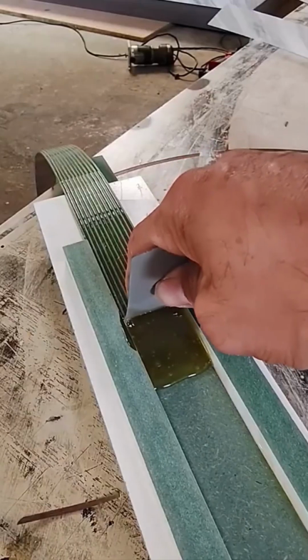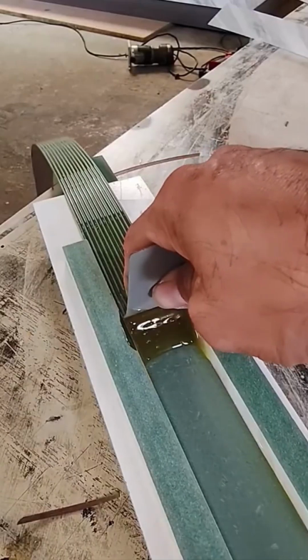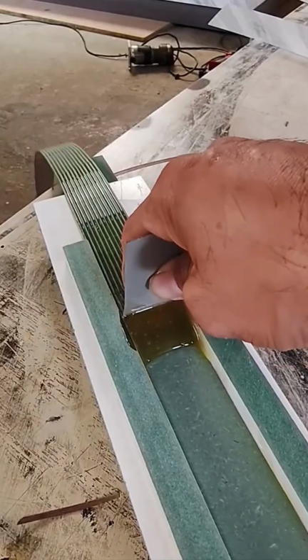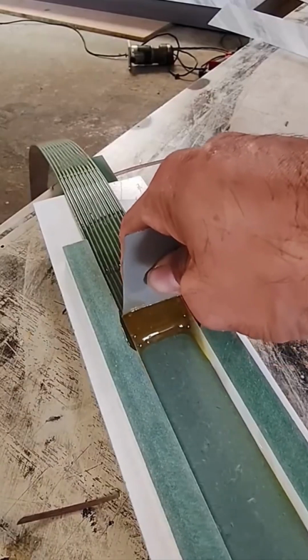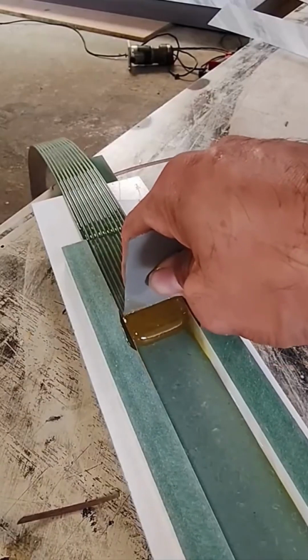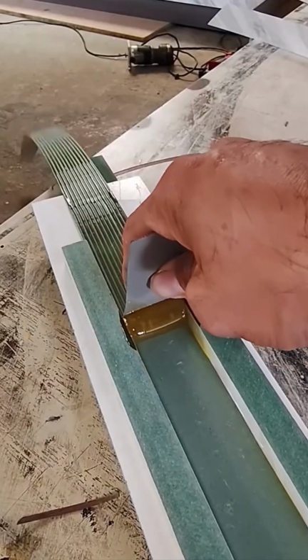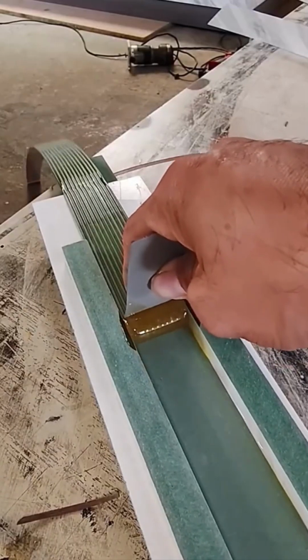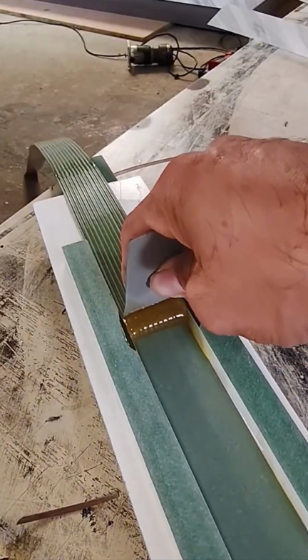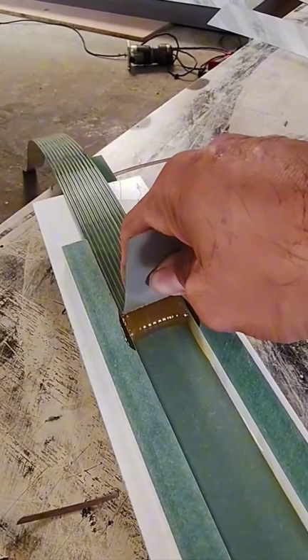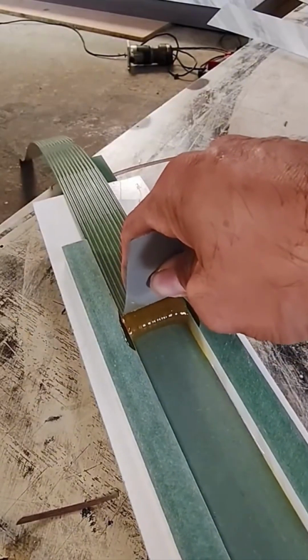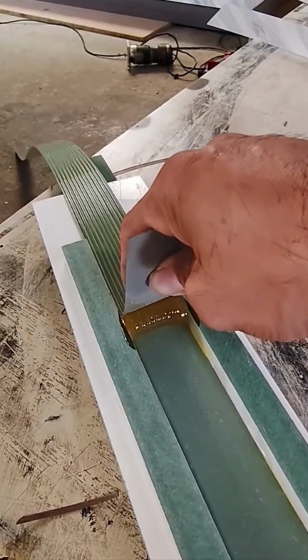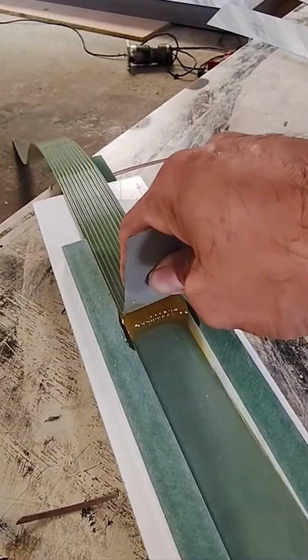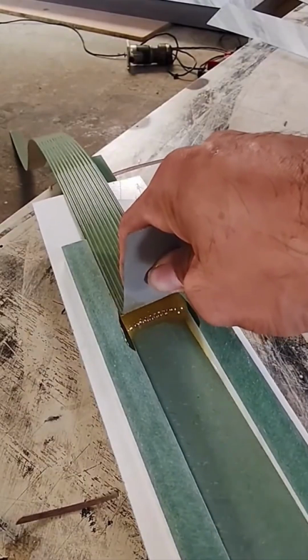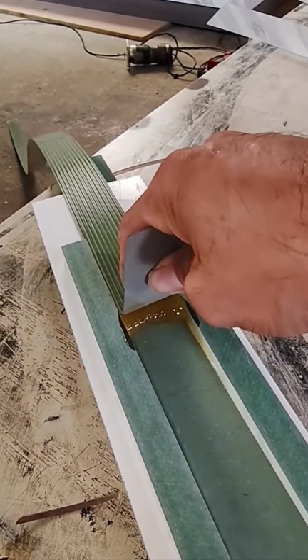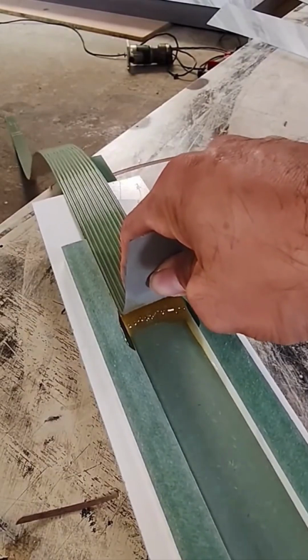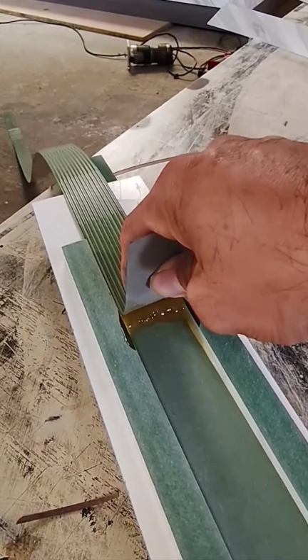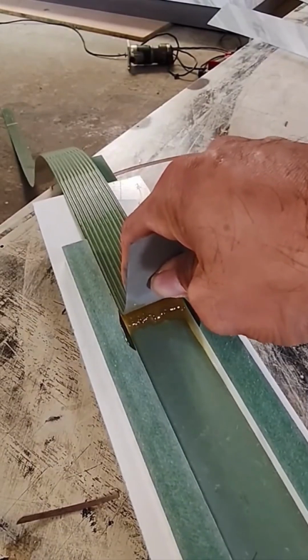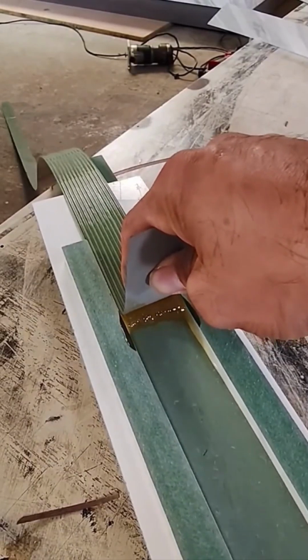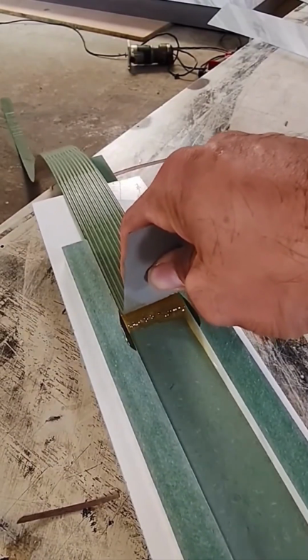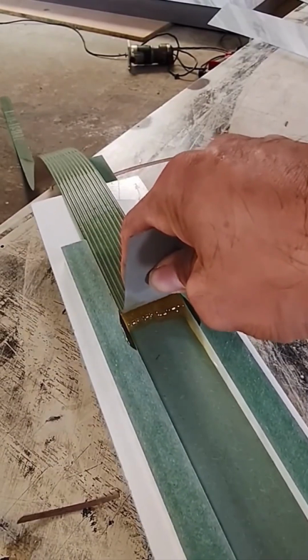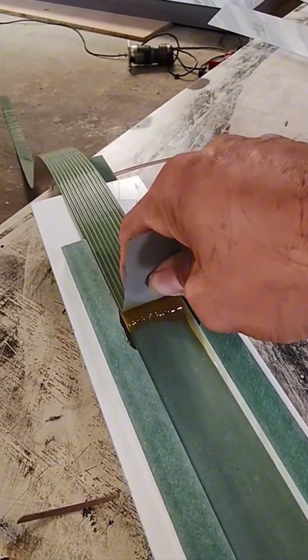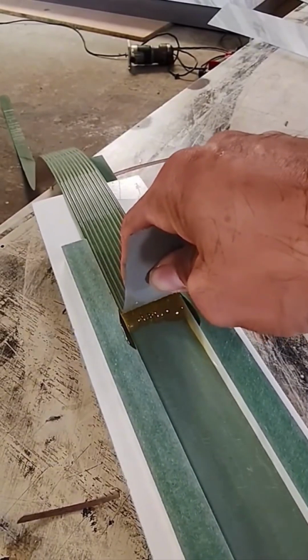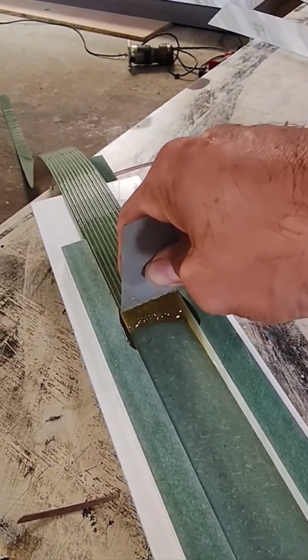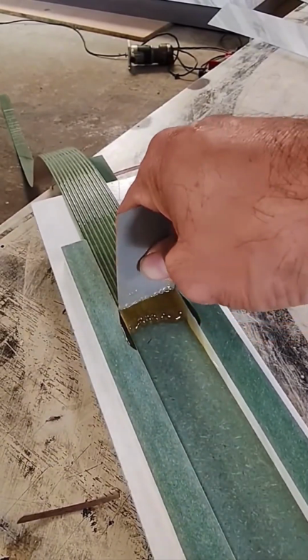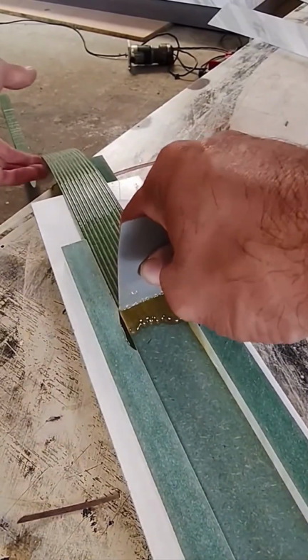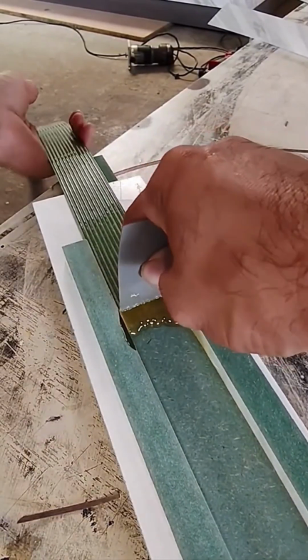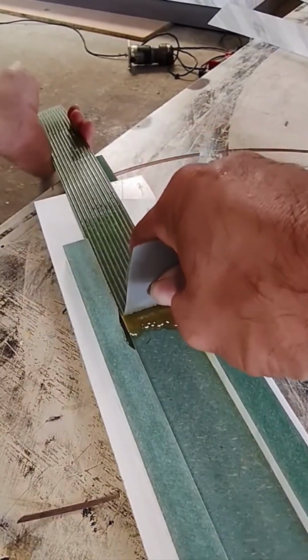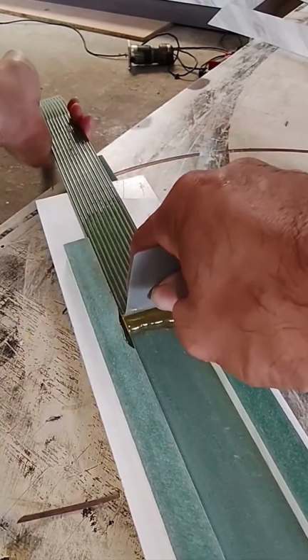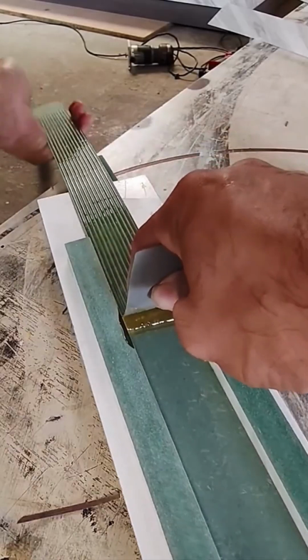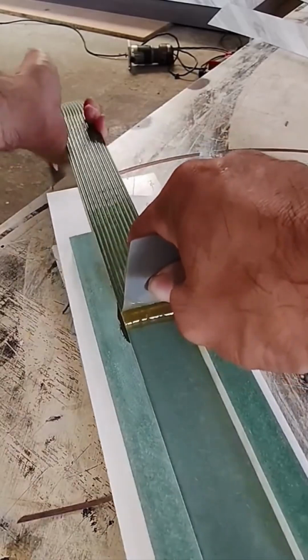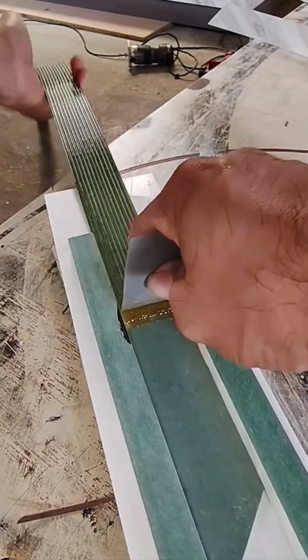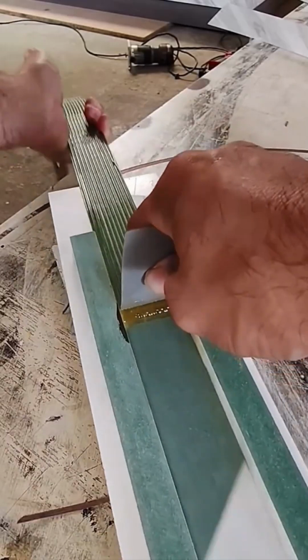Gluing MDF boards. A layer of adhesive so even and smooth it could host a figure skating competition. Just for glue. On wood. Okay, bad metaphor.